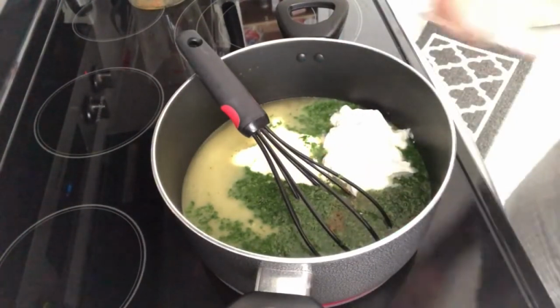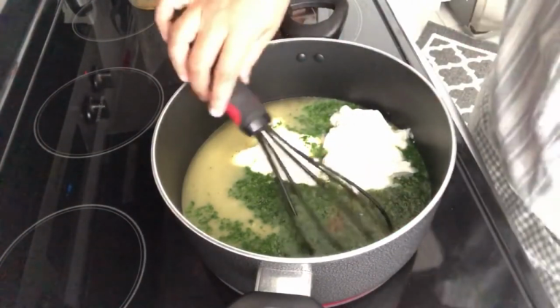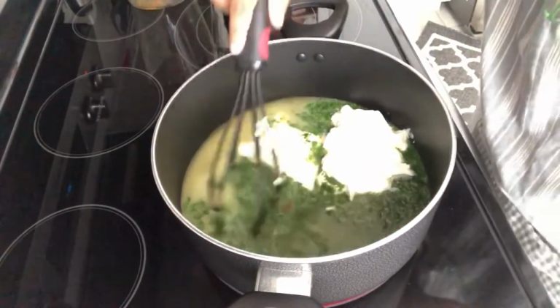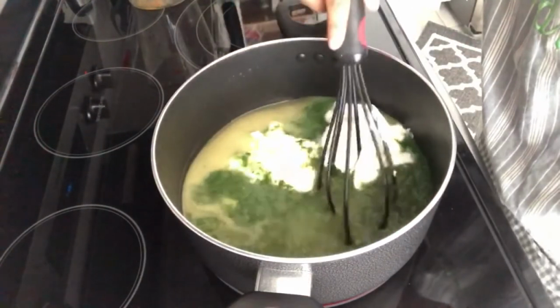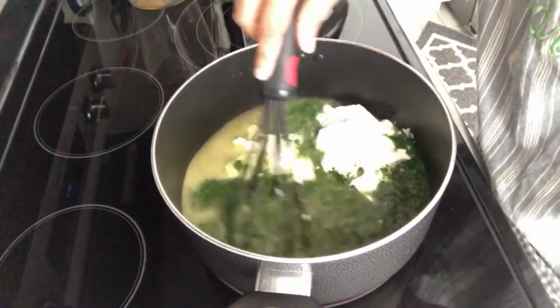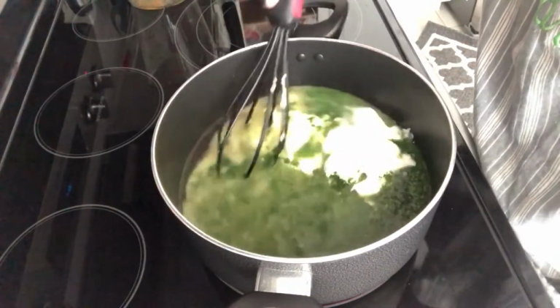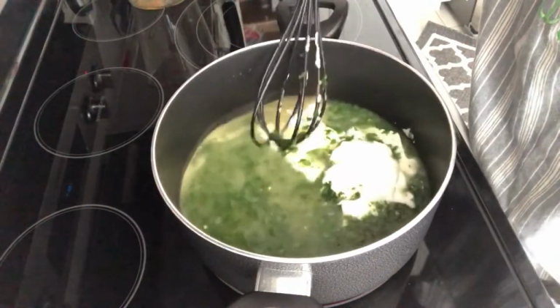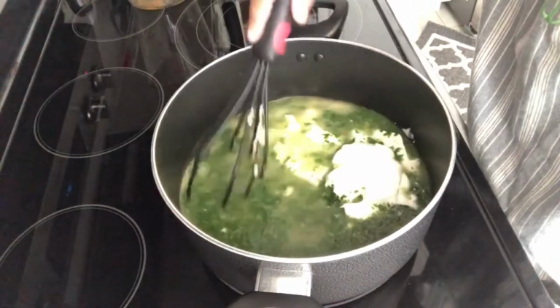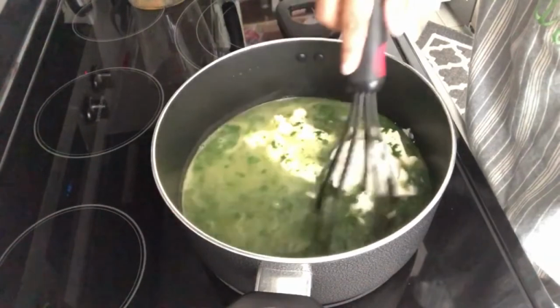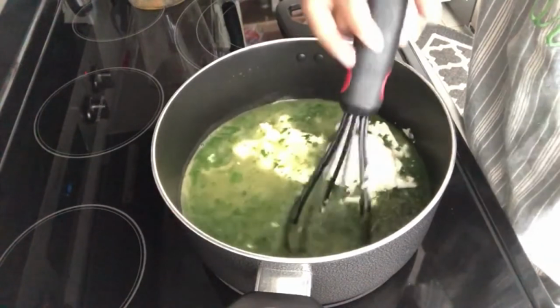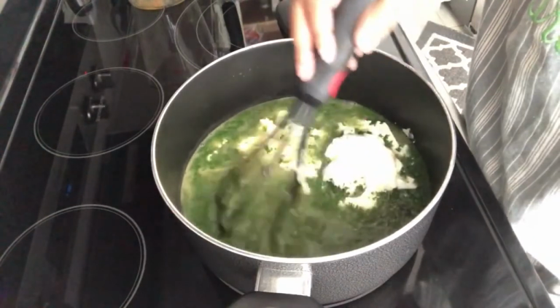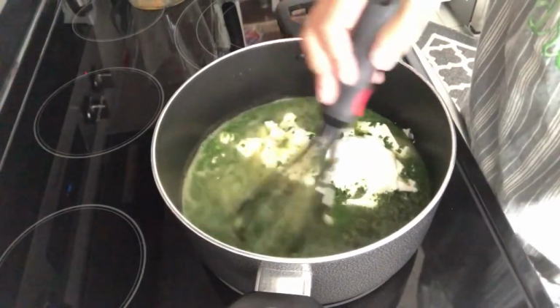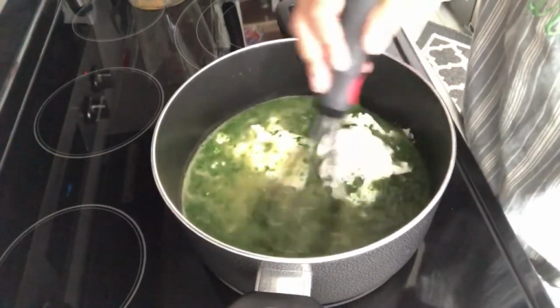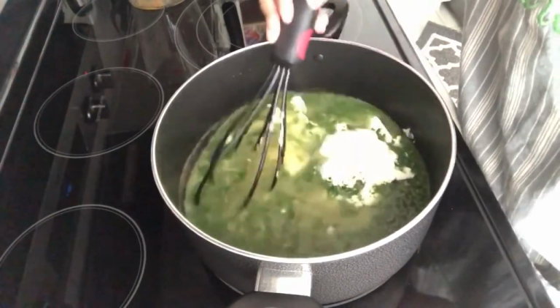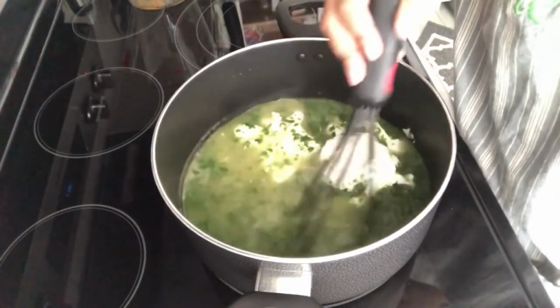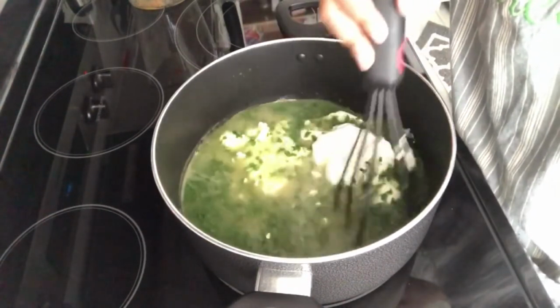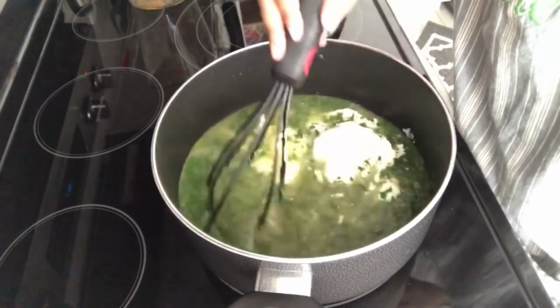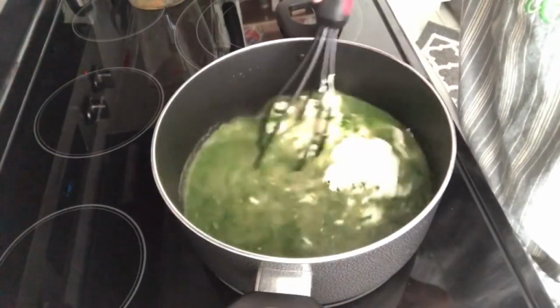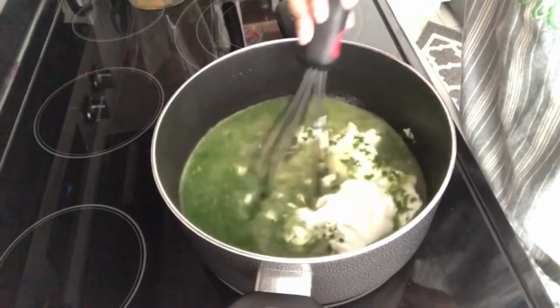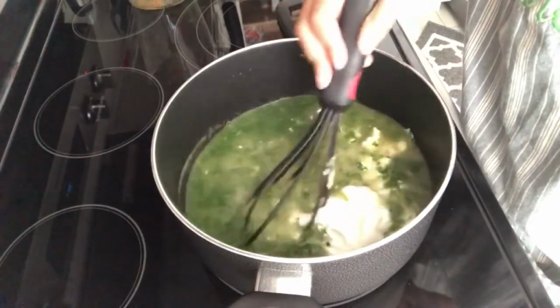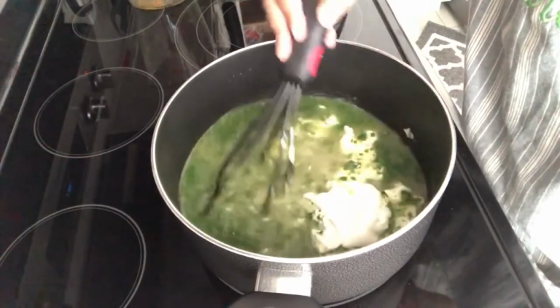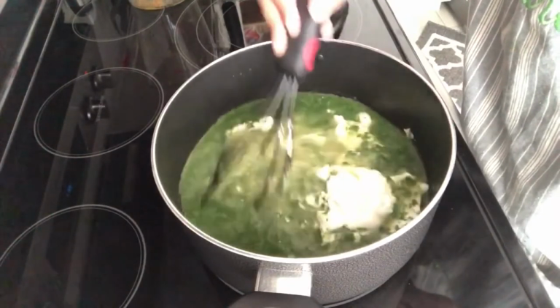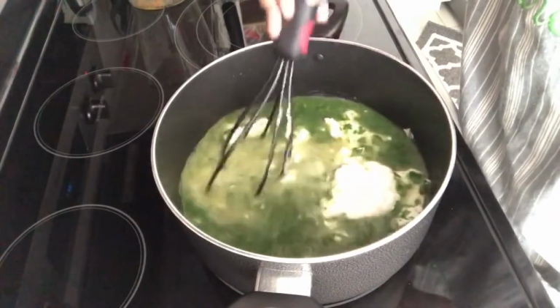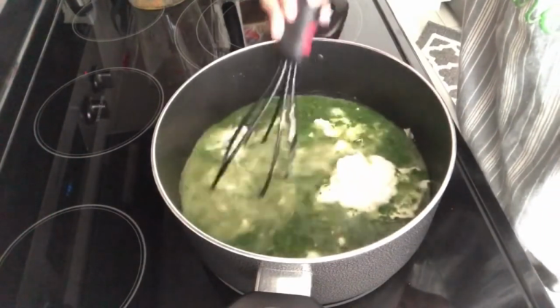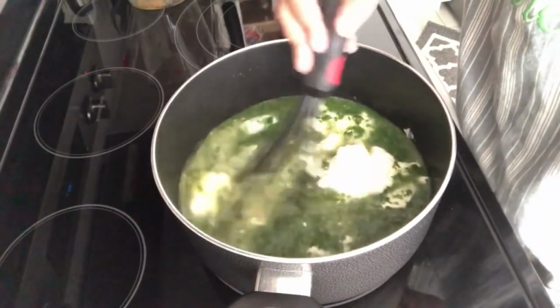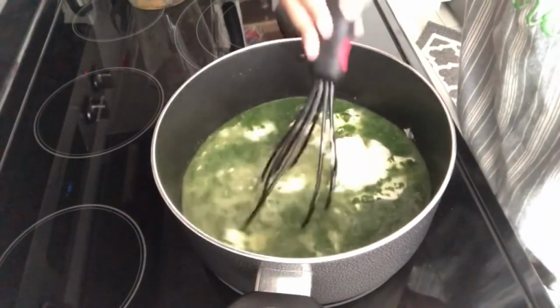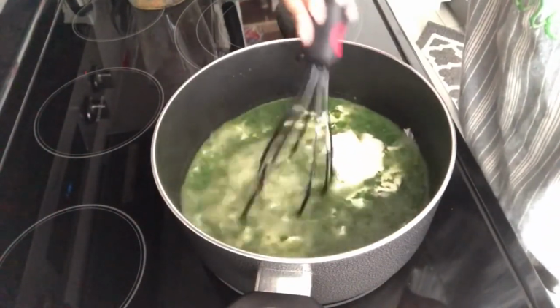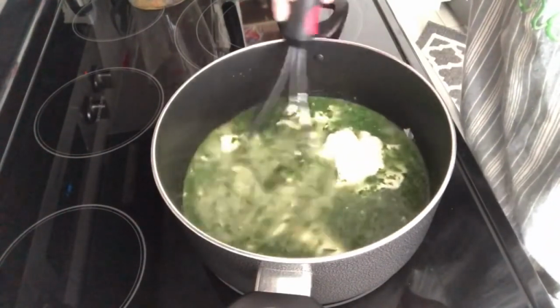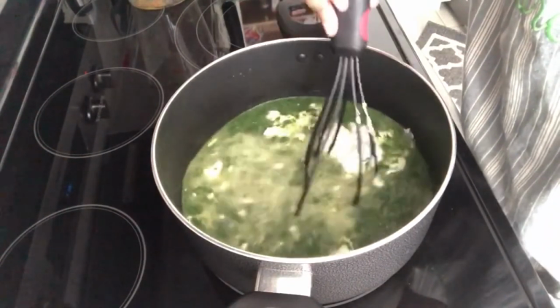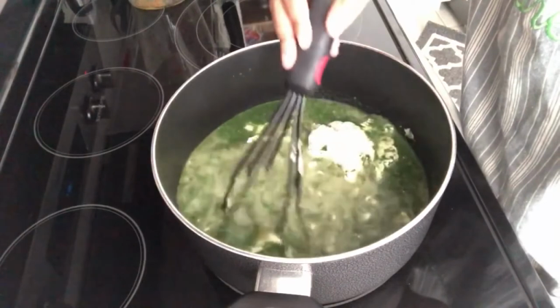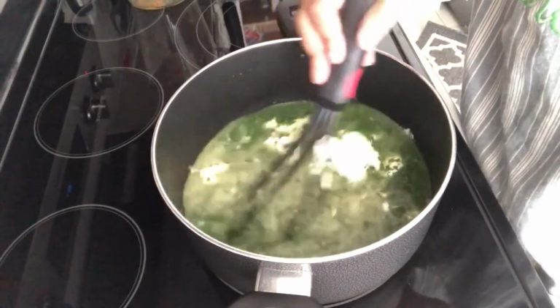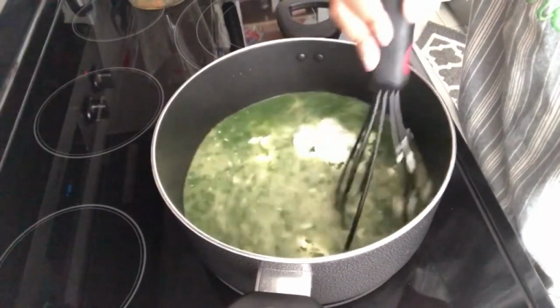So what I'm going to do now is let this simmer. It's on medium heat. I'm going to let this simmer for about 15 minutes, stirring occasionally, and I will come back and show you the finished product.